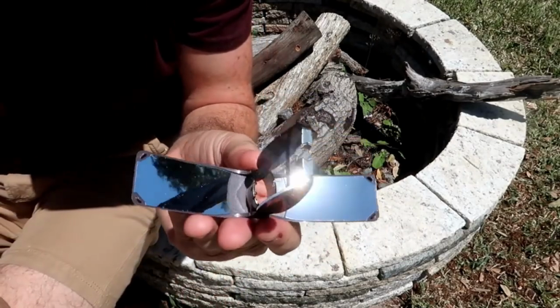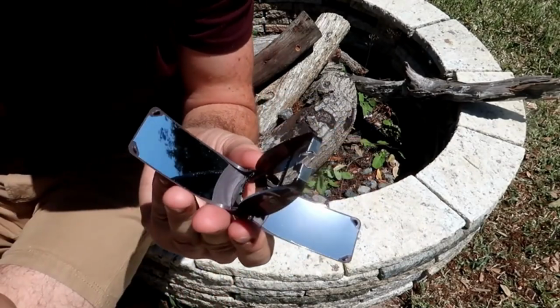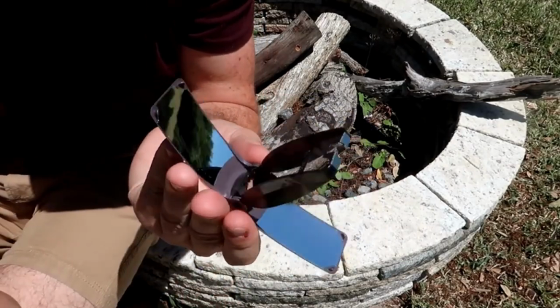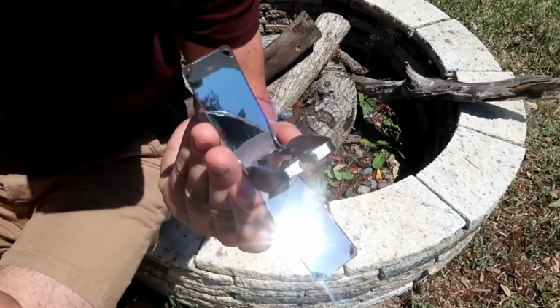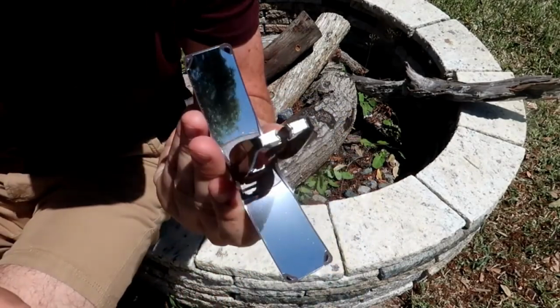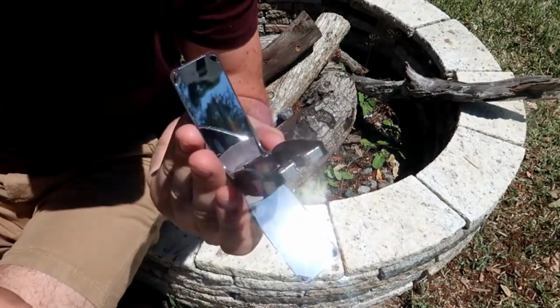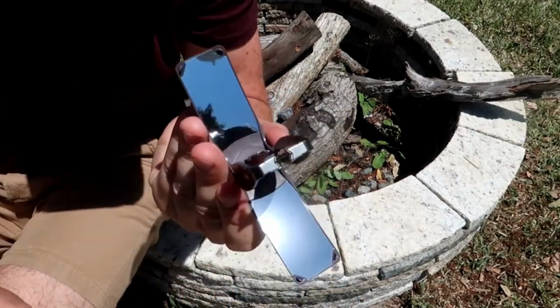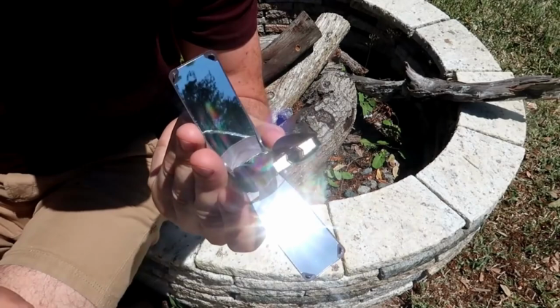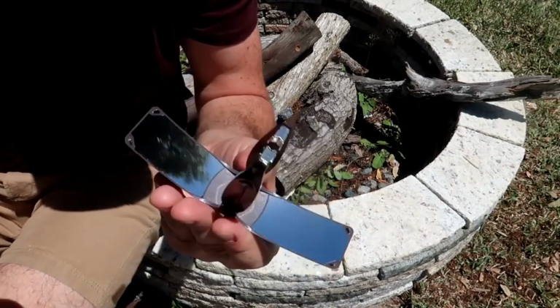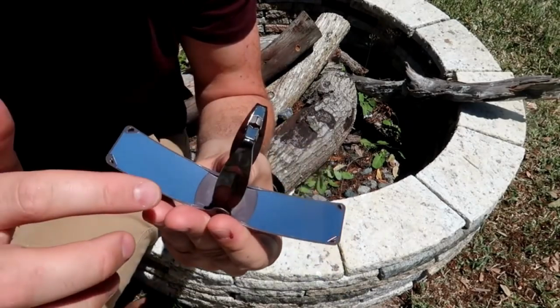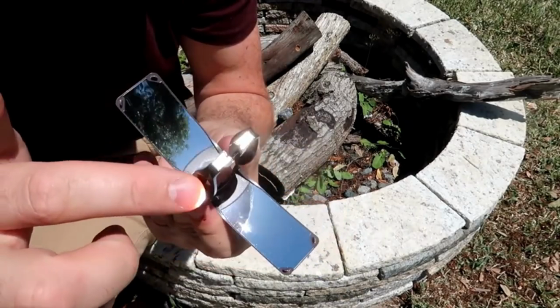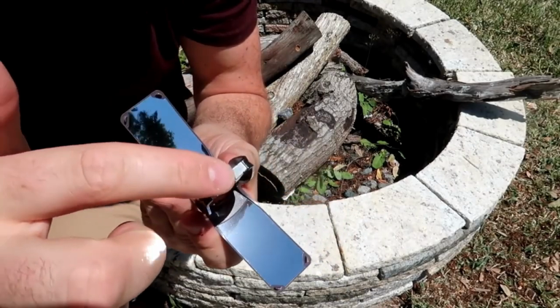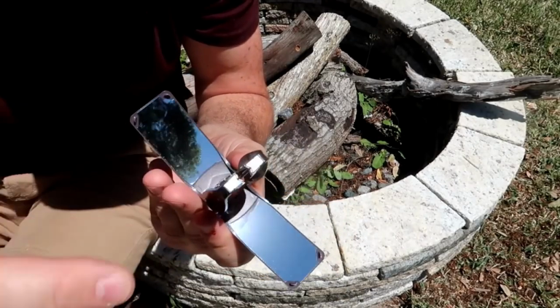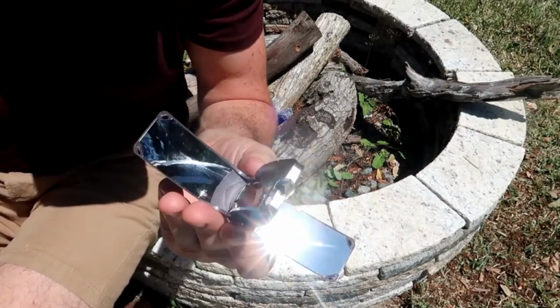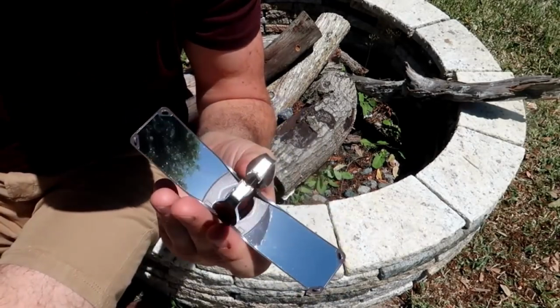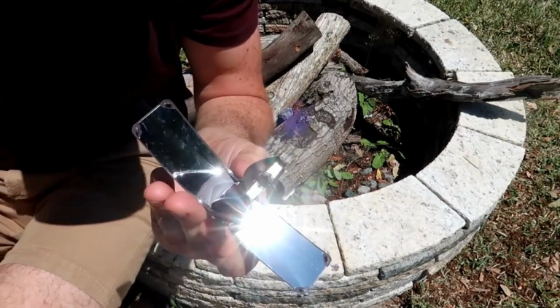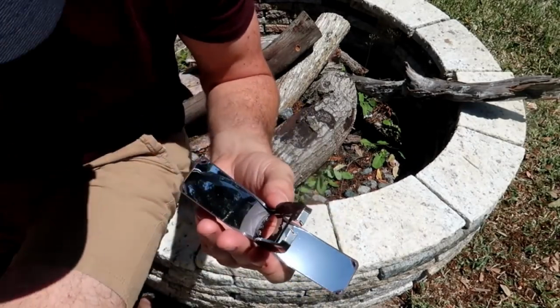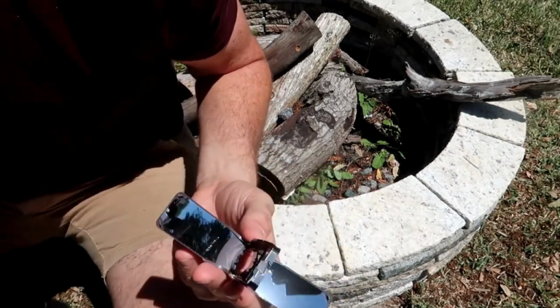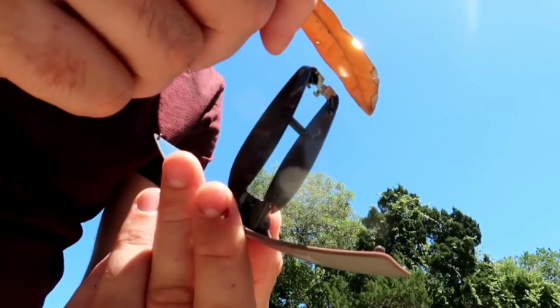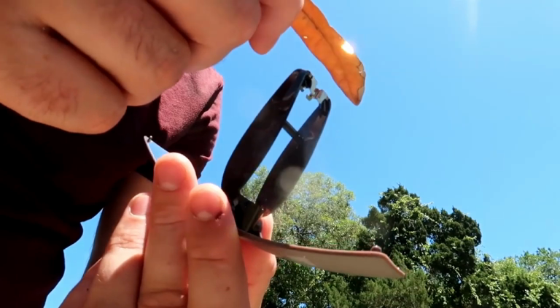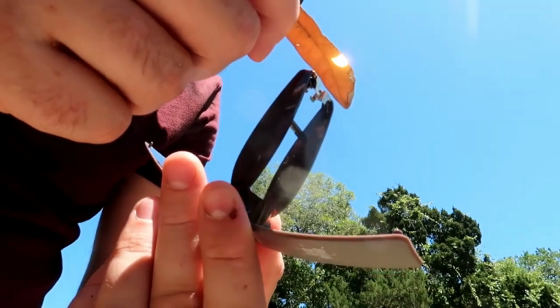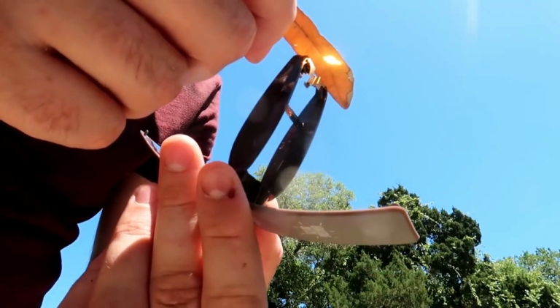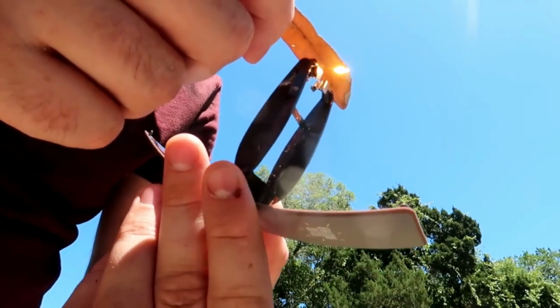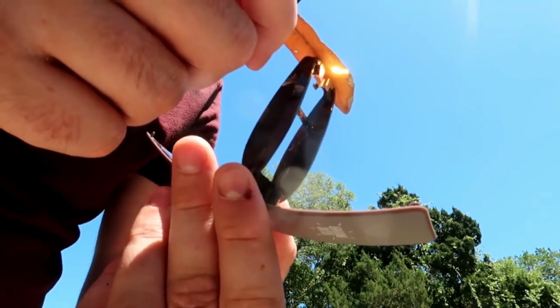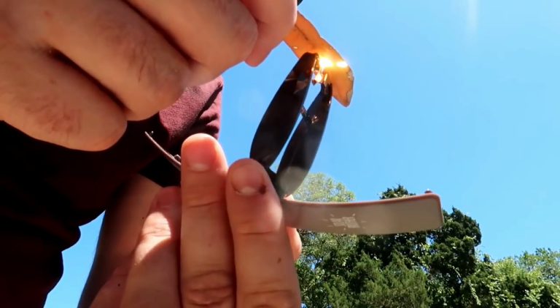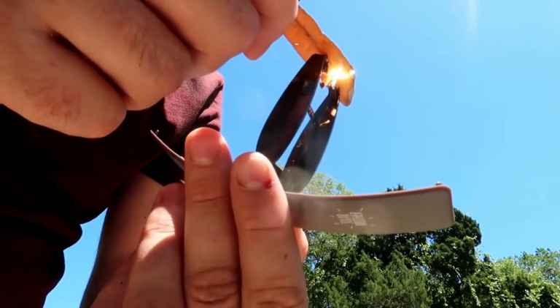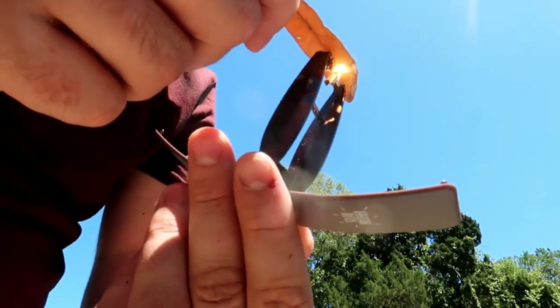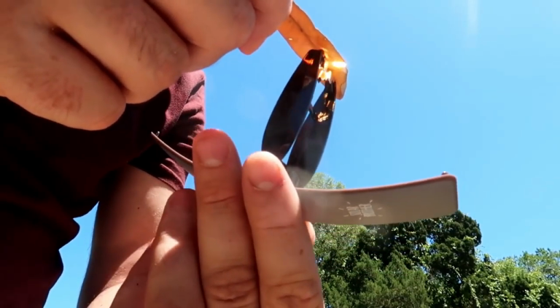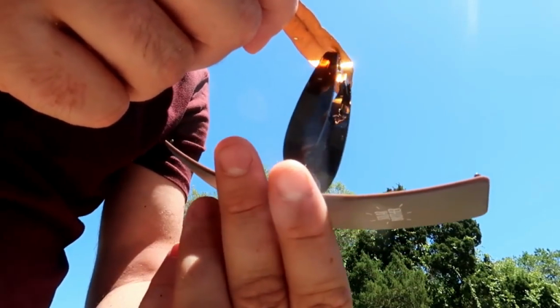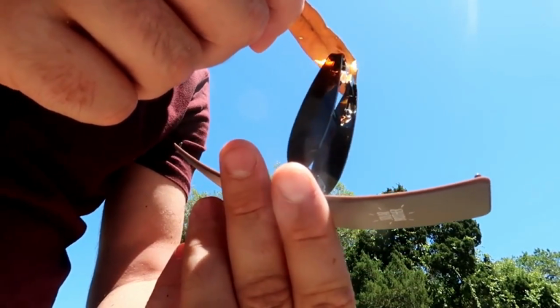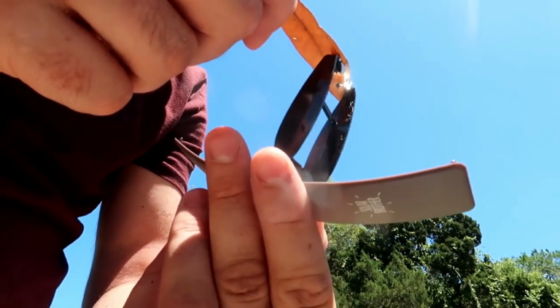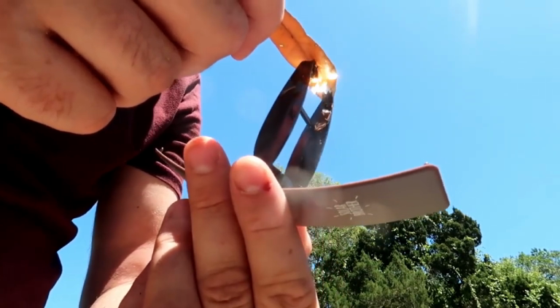This creates enough heat to ignite the material that is being lit. The Solar Brother solar lighter is a valuable and sustainable tool for outdoor enthusiasts, emergency preparedness kits, or anyone who wants a reliable and eco-friendly way to start fires.